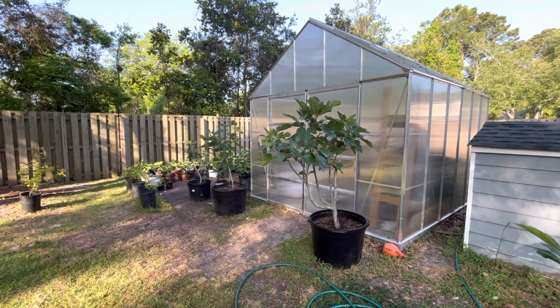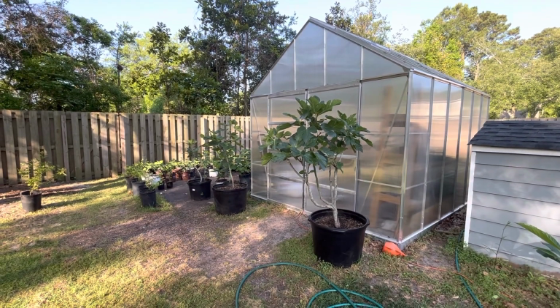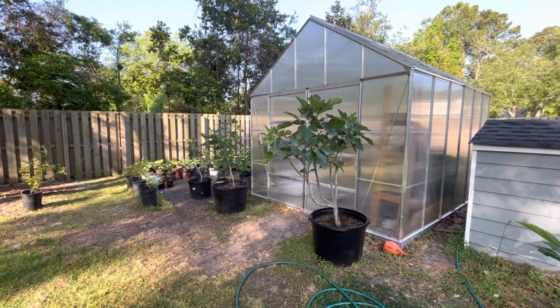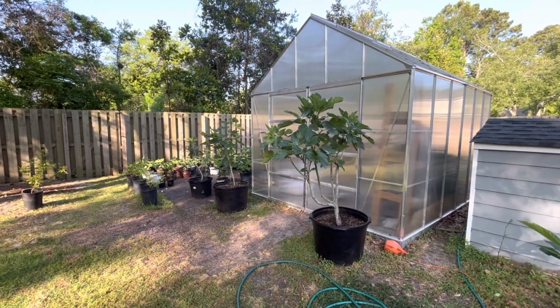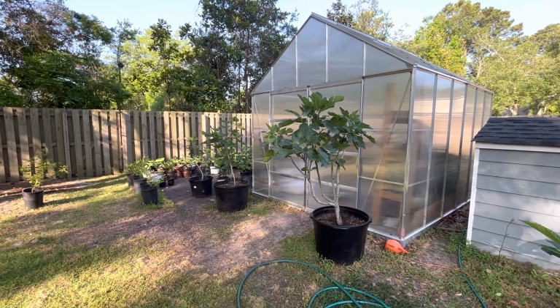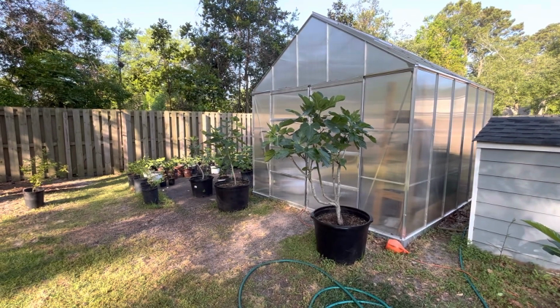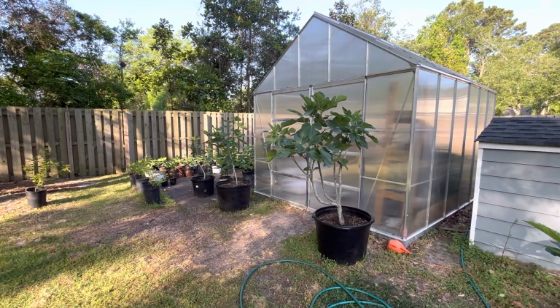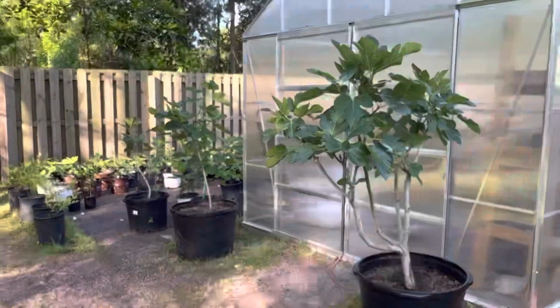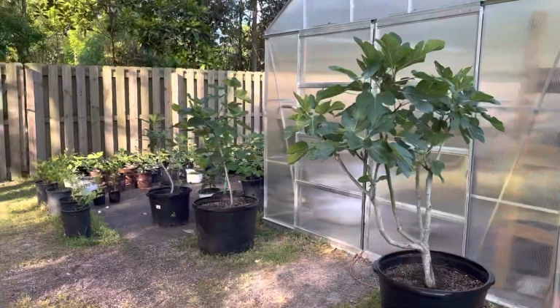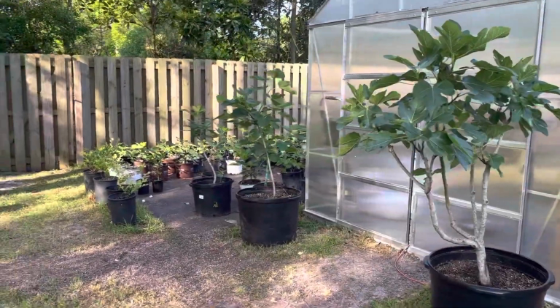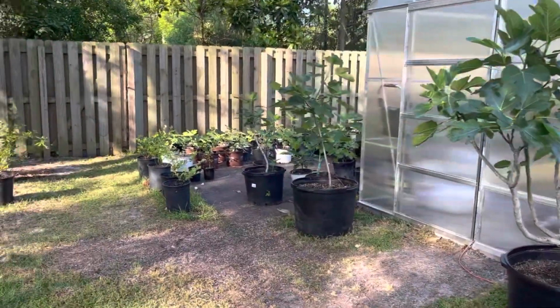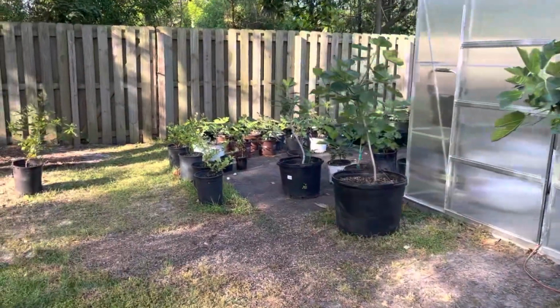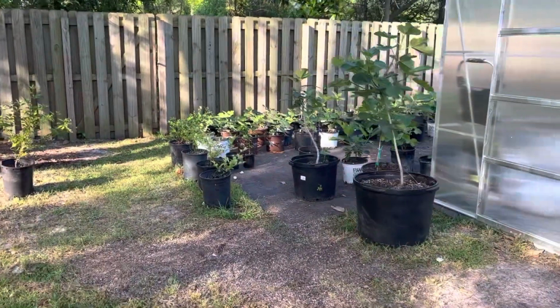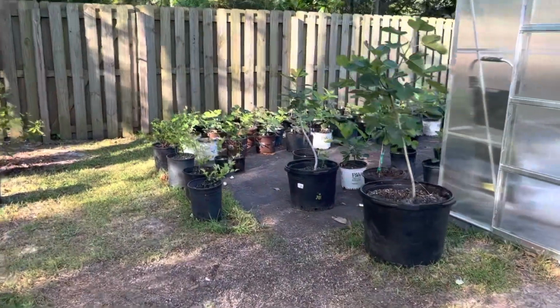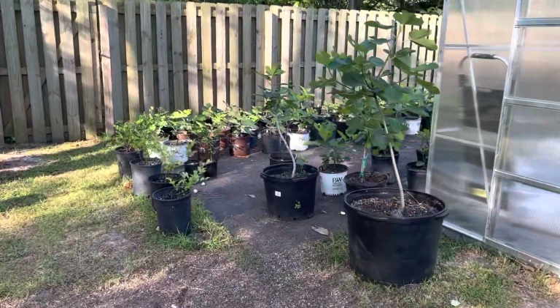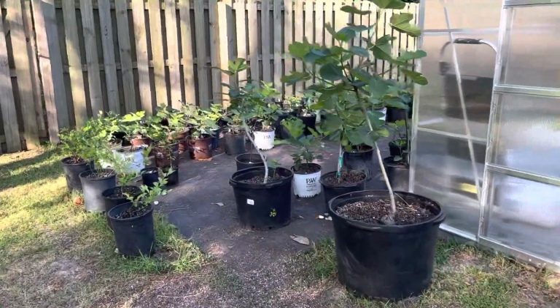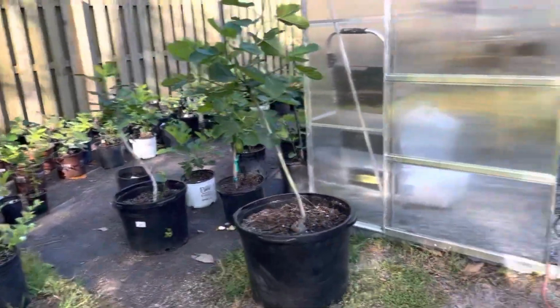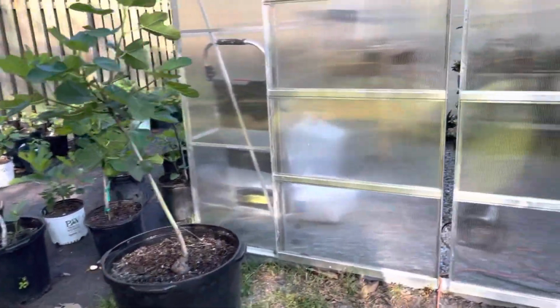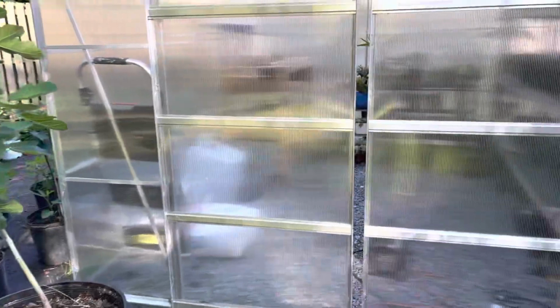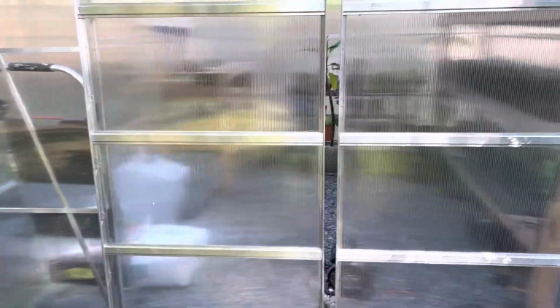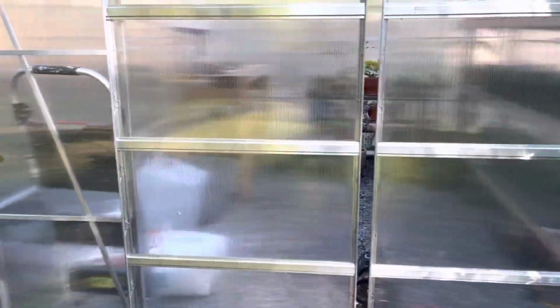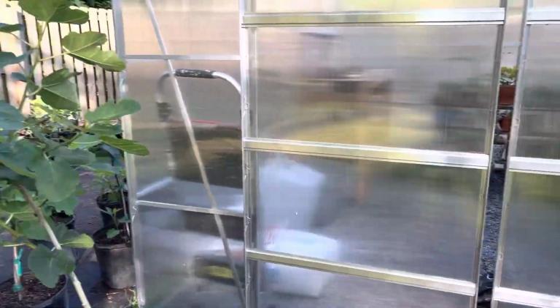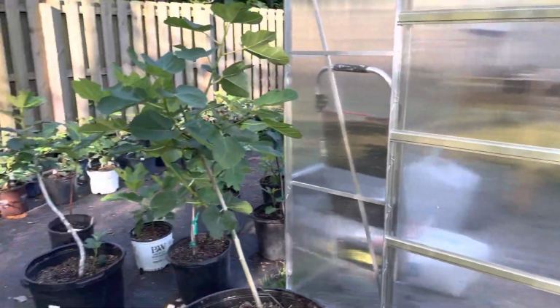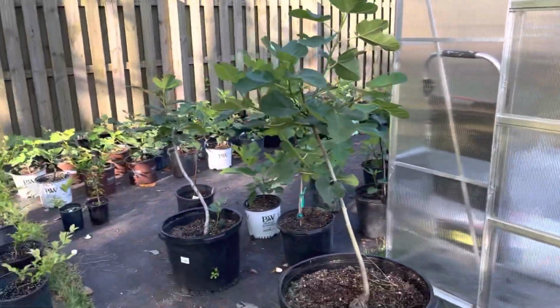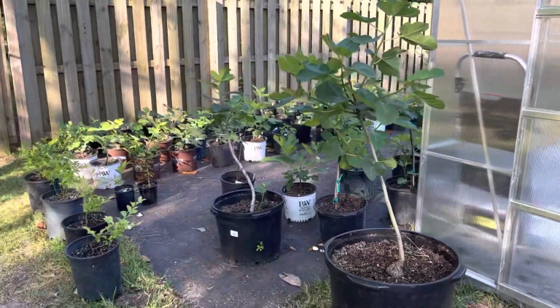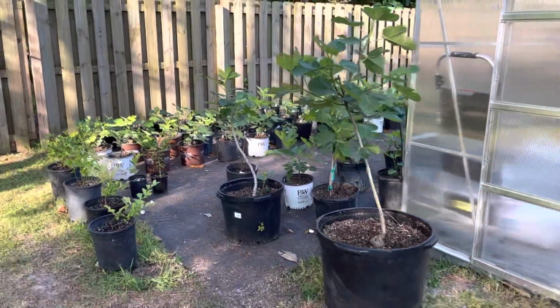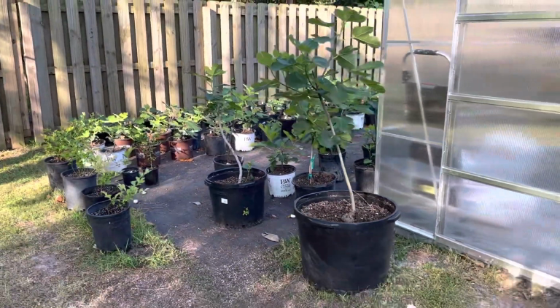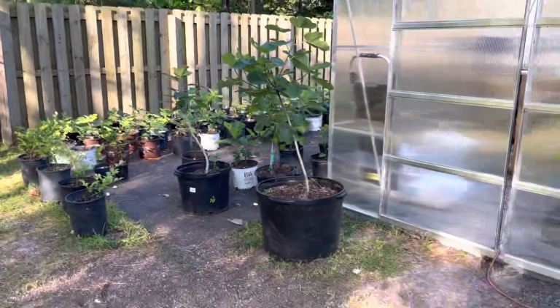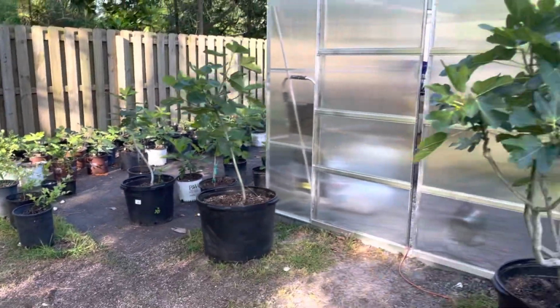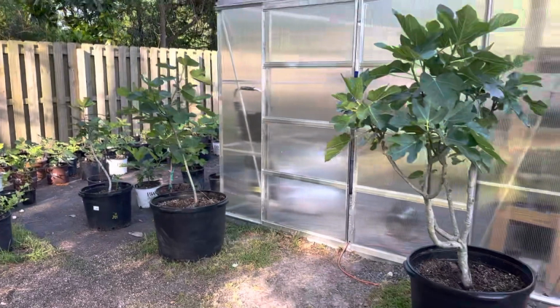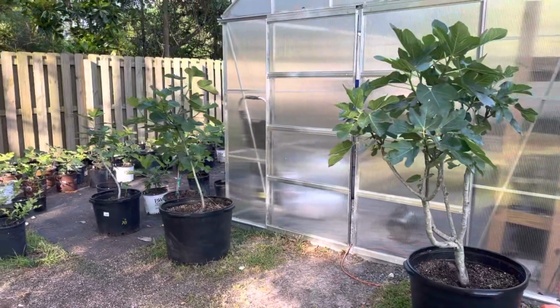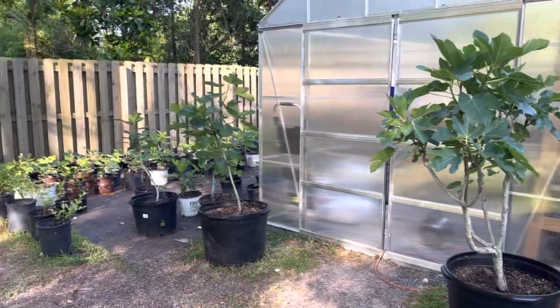Fig fam! Good morning. It is May. I haven't posted in a while — I had a few videos but I didn't like how they were coming out, so I just held off. I wanted to give you guys an orchard update or nursery update.